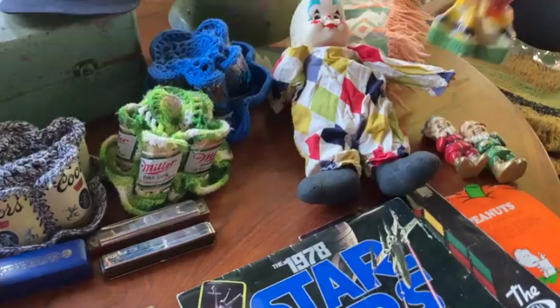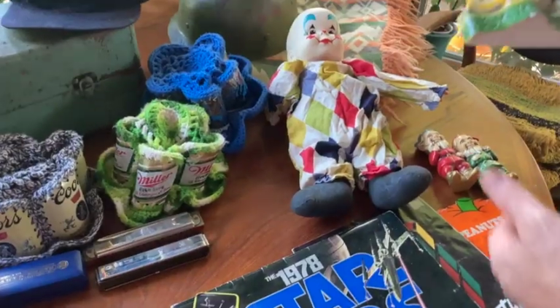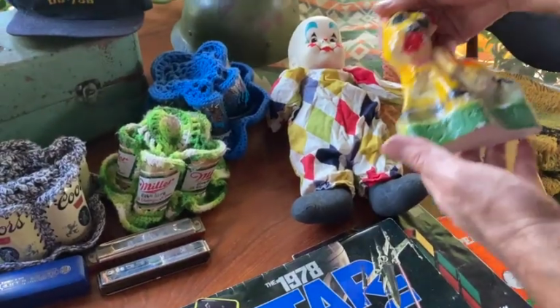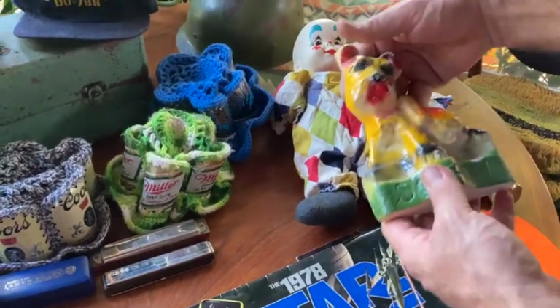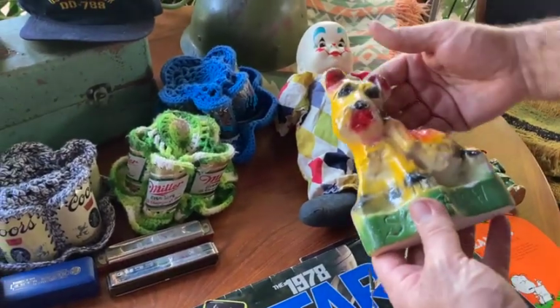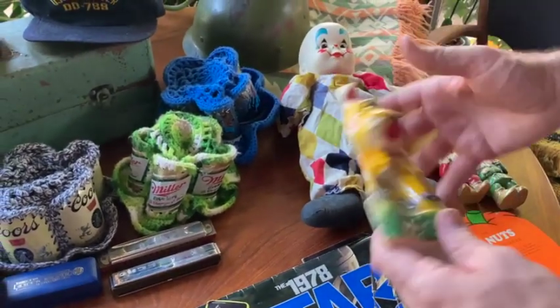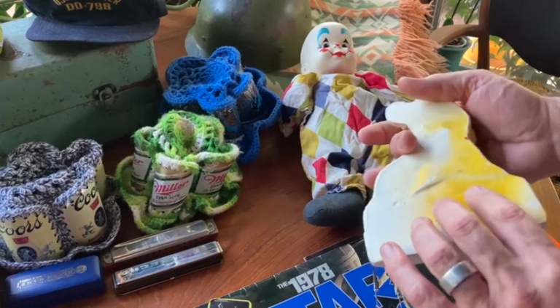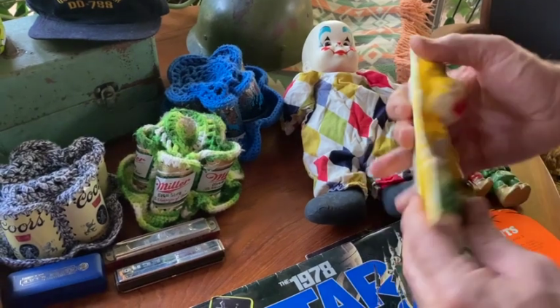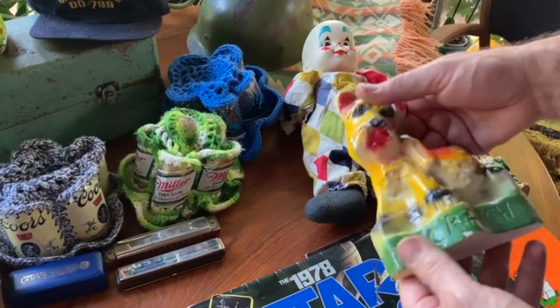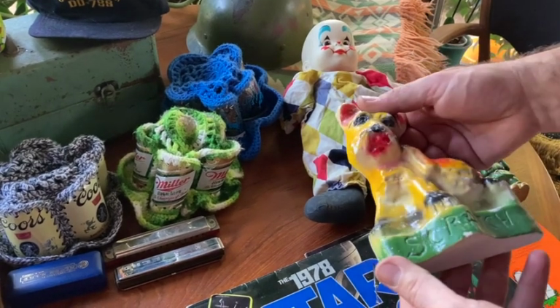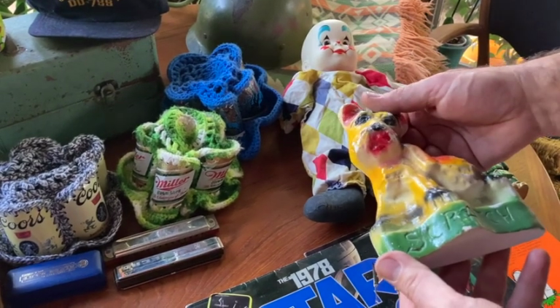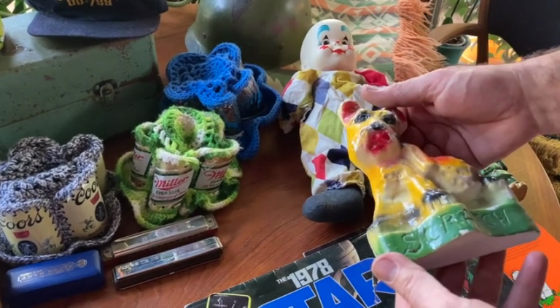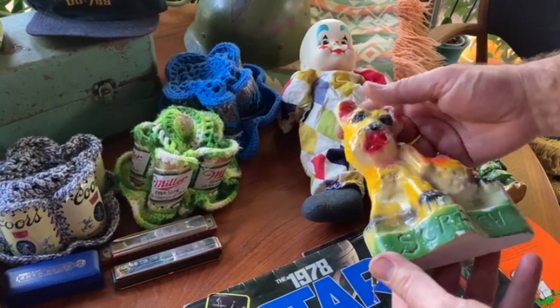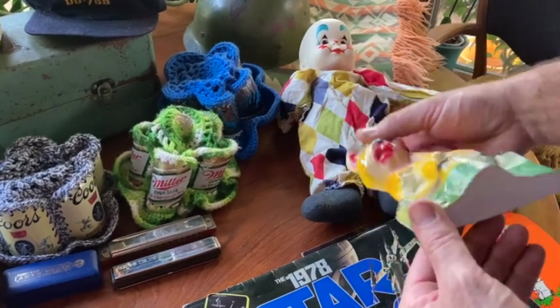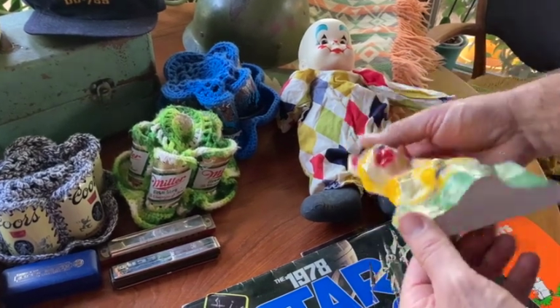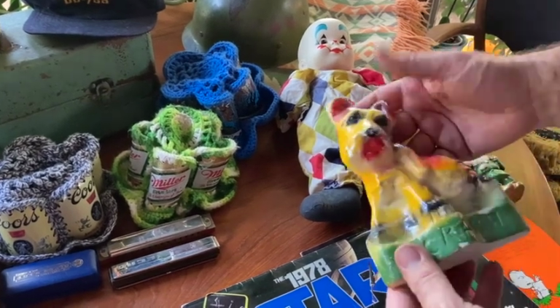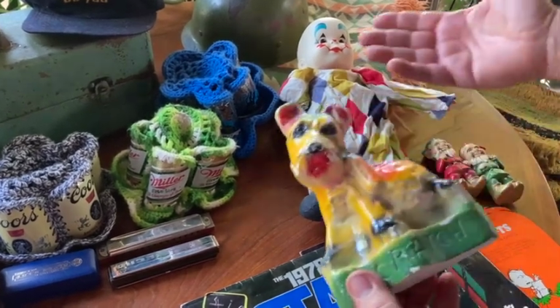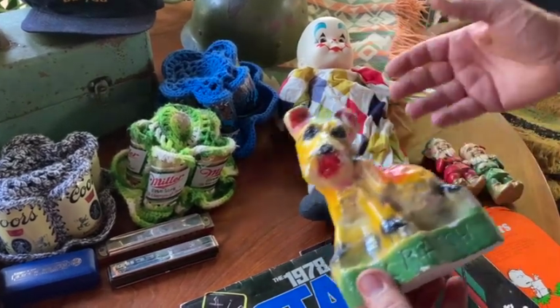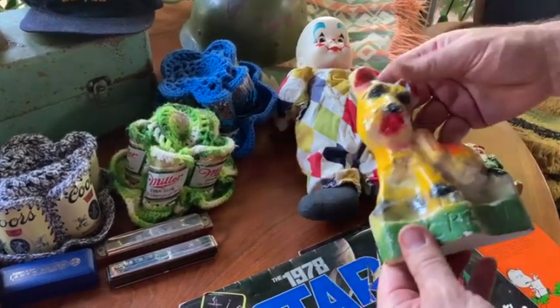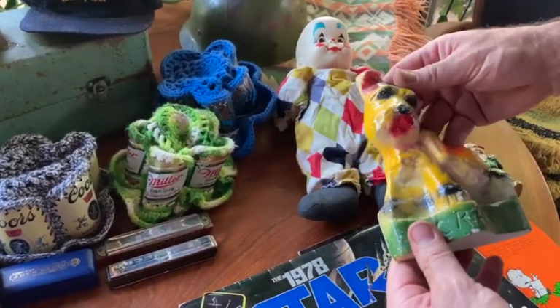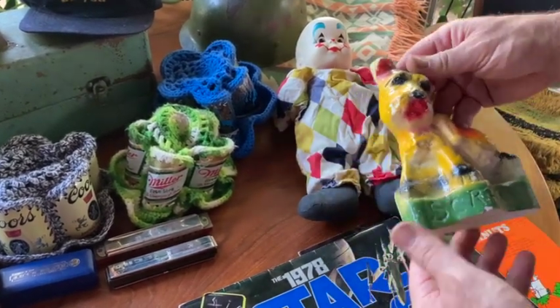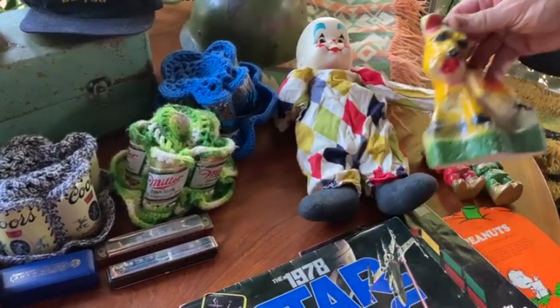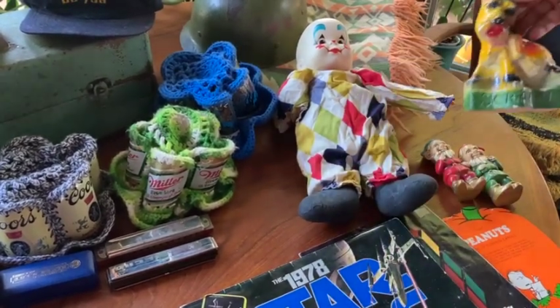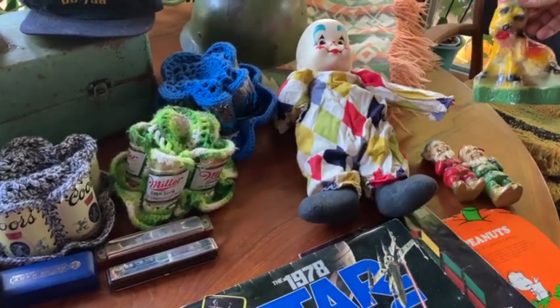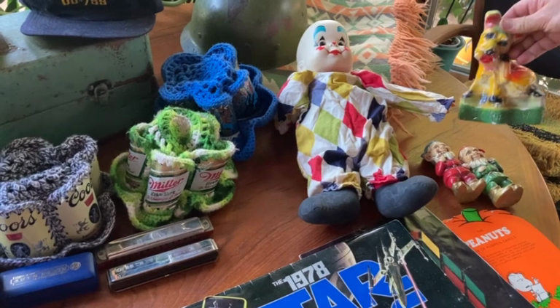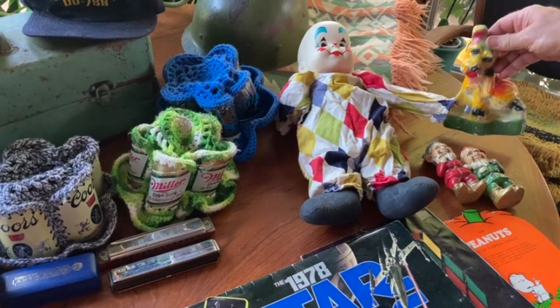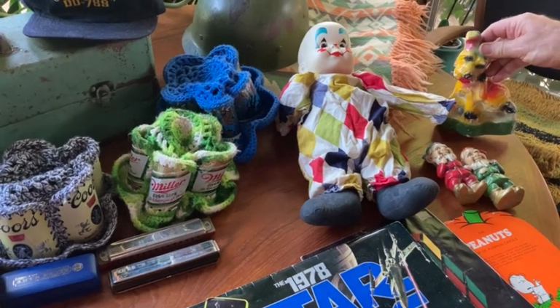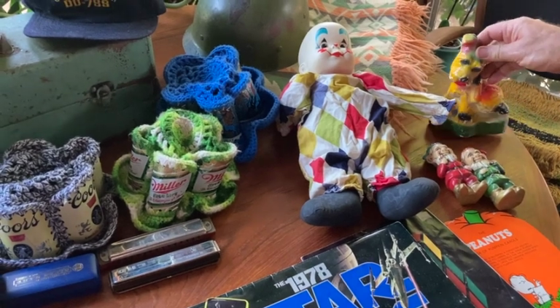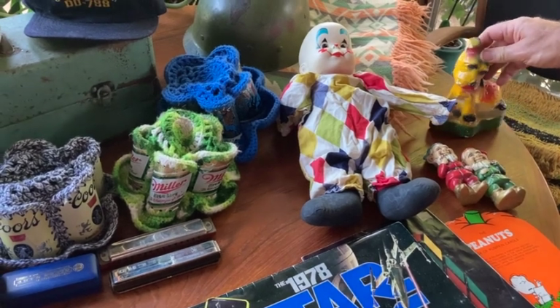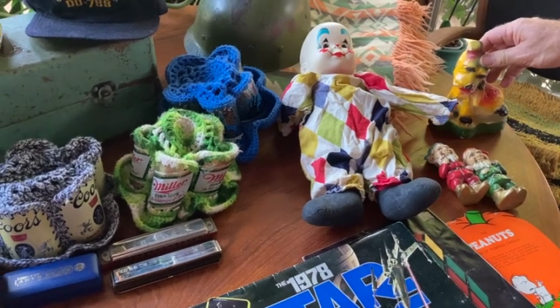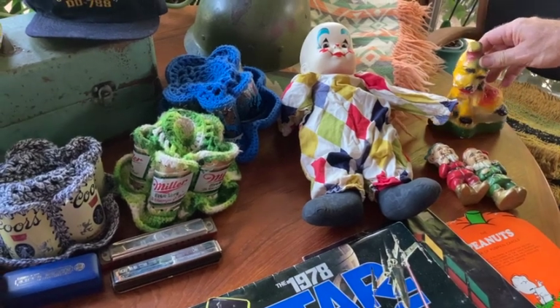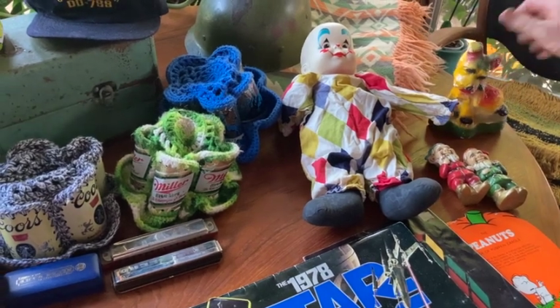Found this little scratch chalkware dog — something you would probably win at a carnival back in the day, probably the 40s or 50s. Thought that was kind of neat.